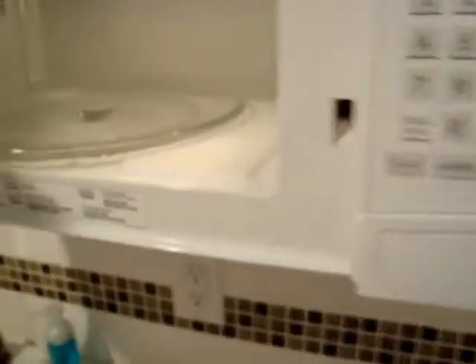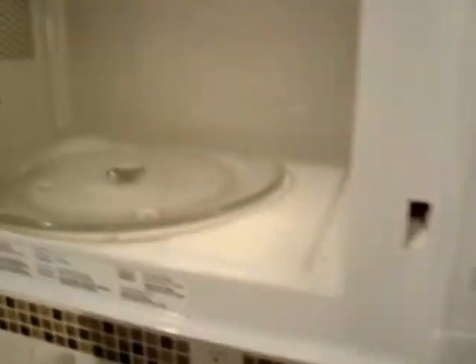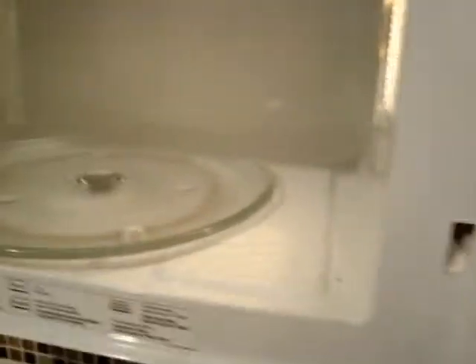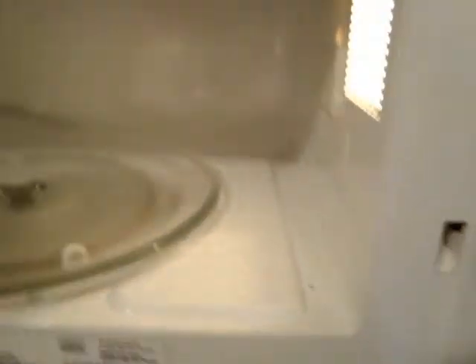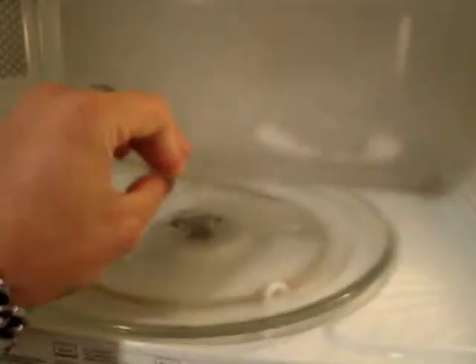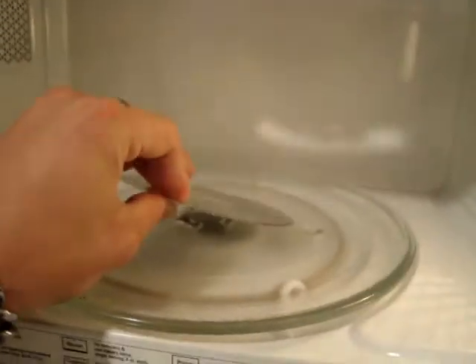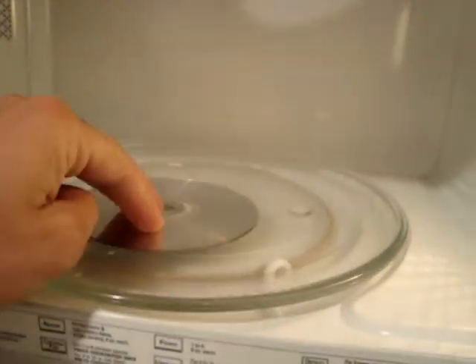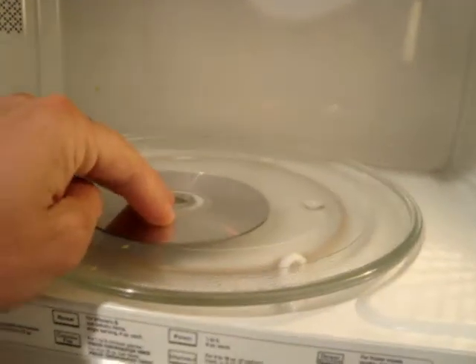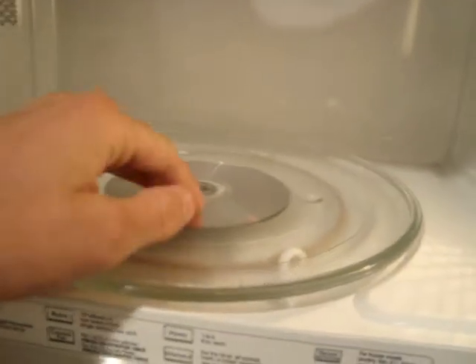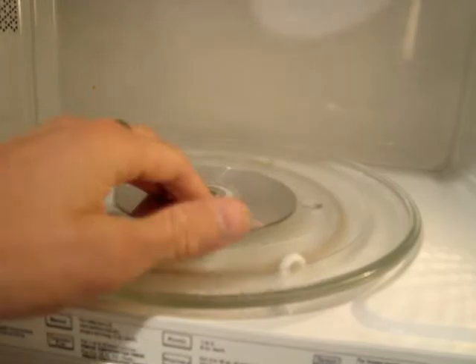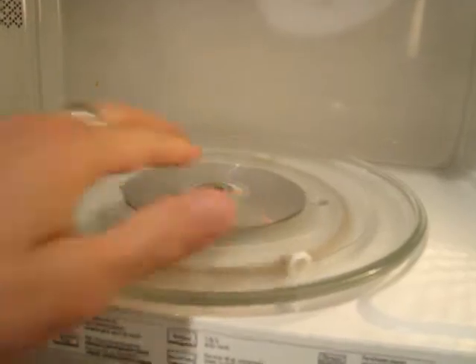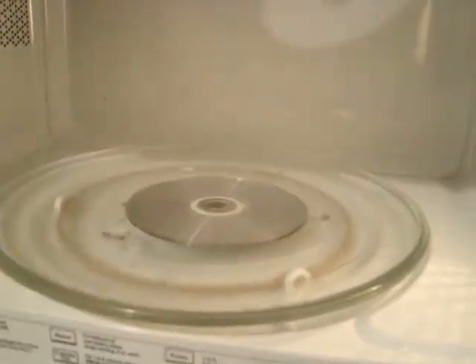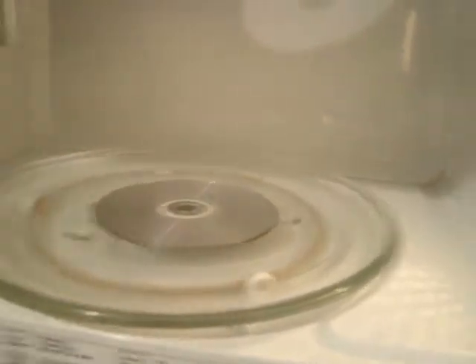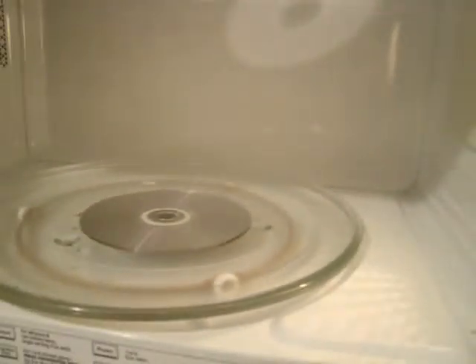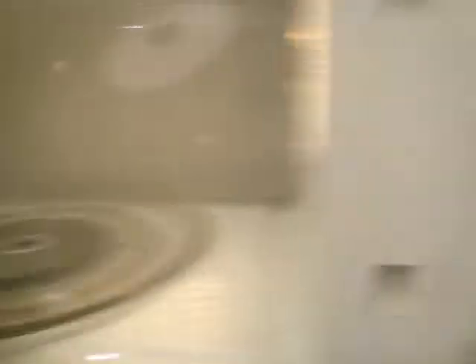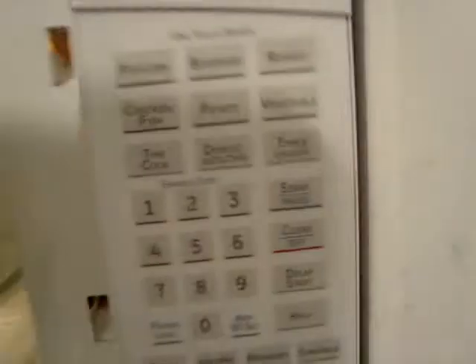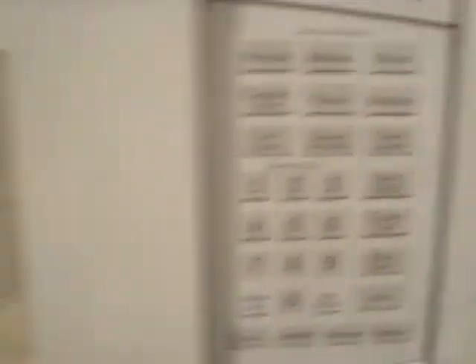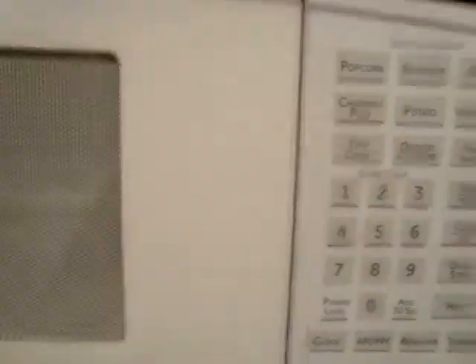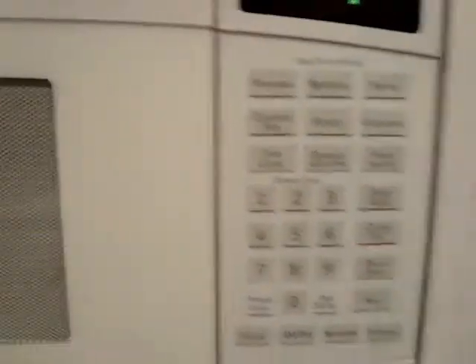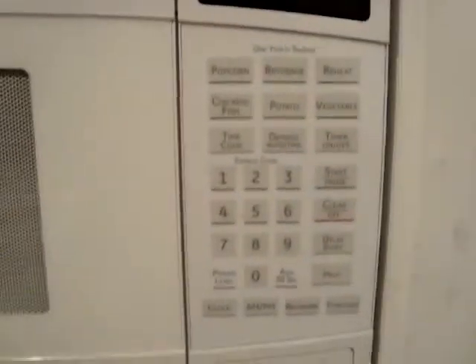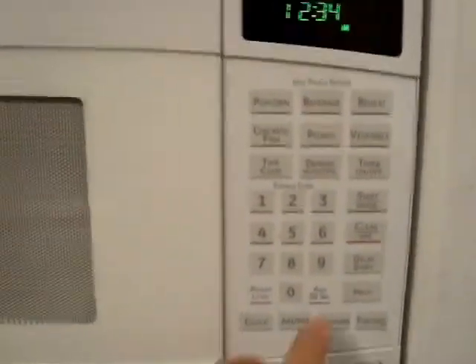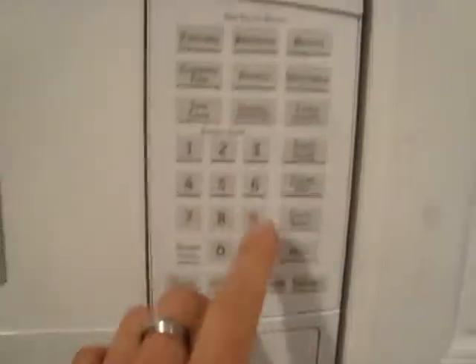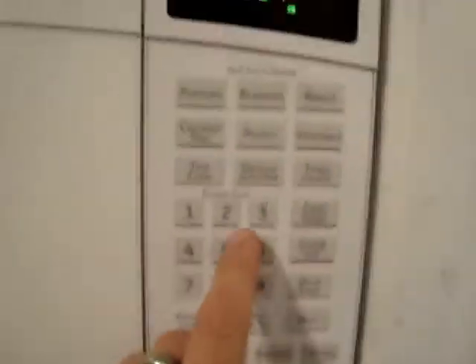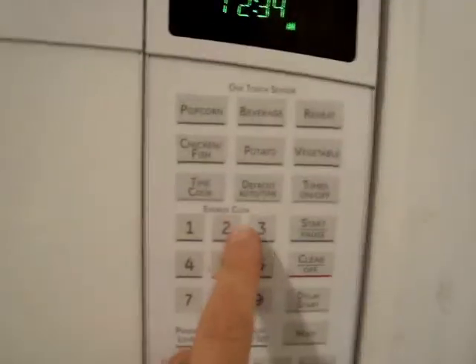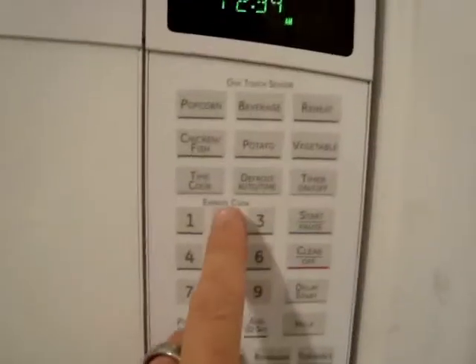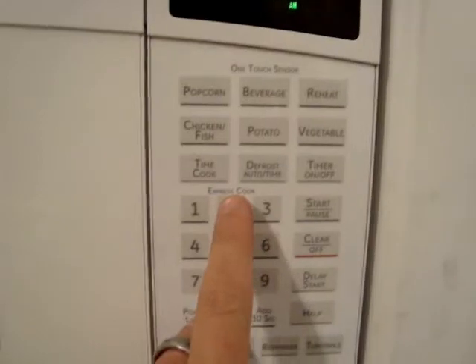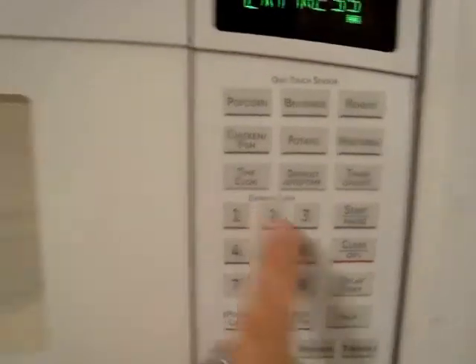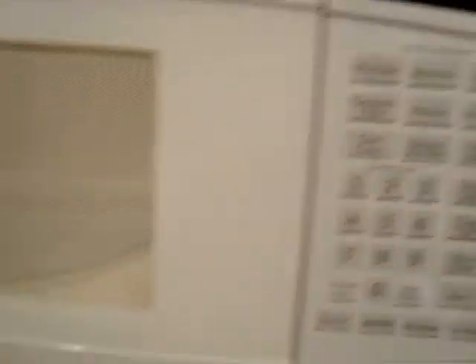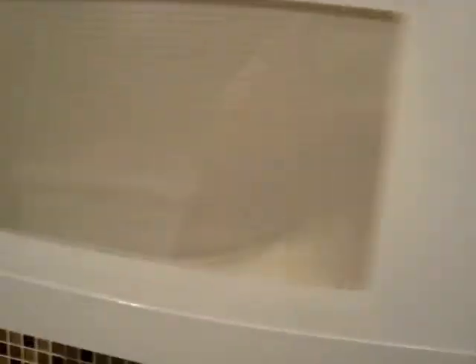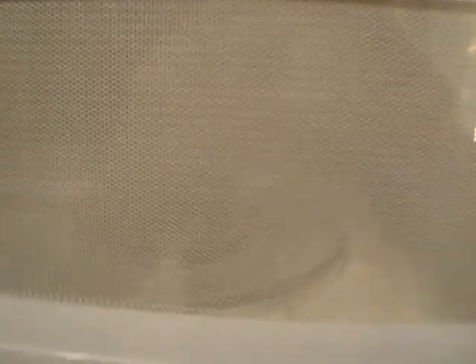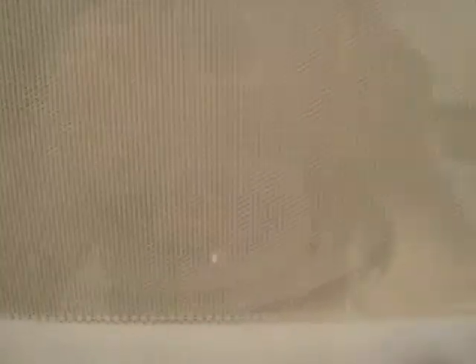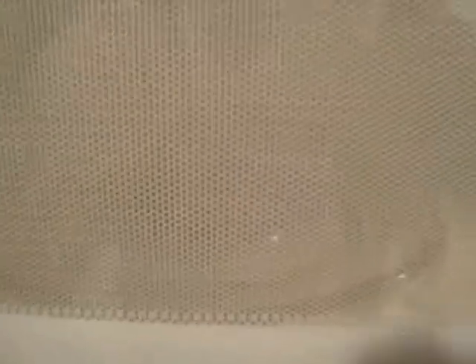Place the CD face down. Close your microwave. Turn it on. Enjoy.